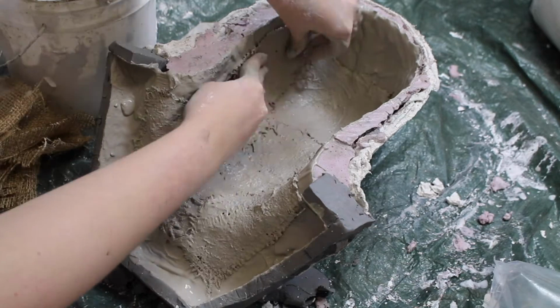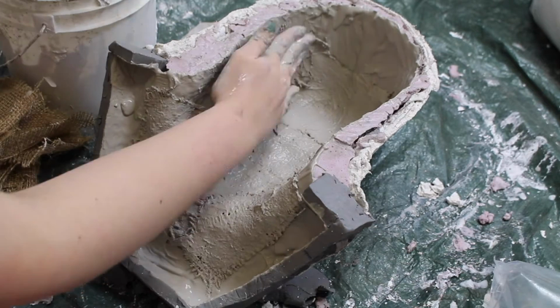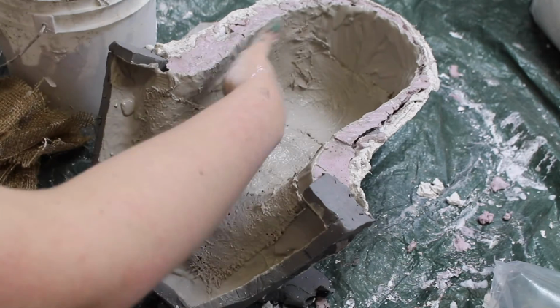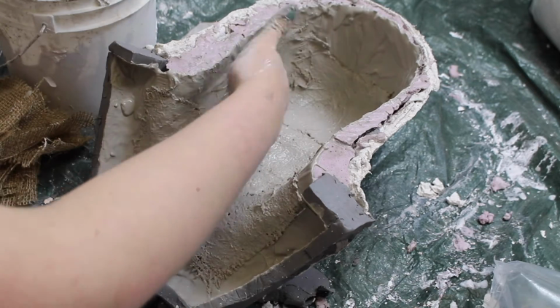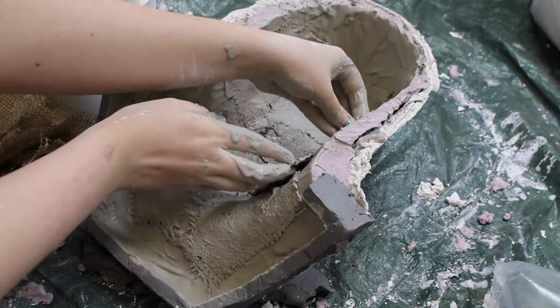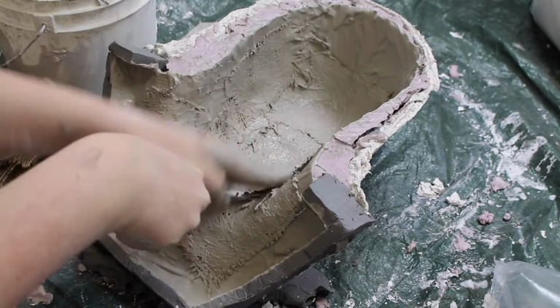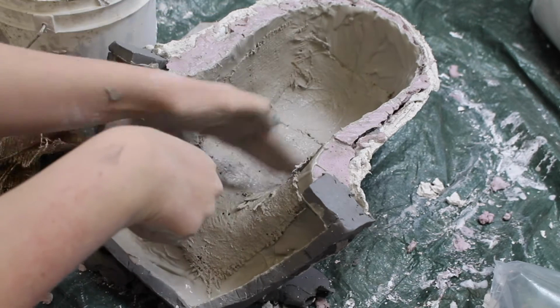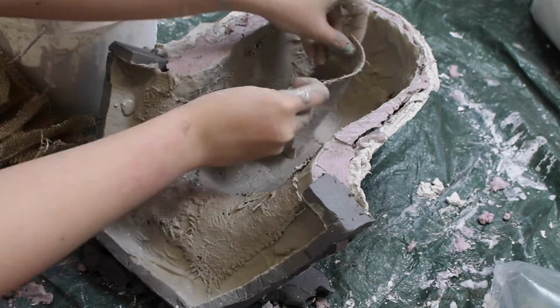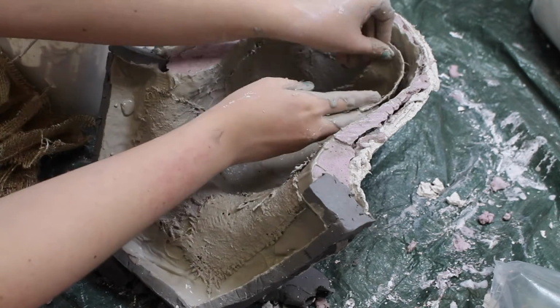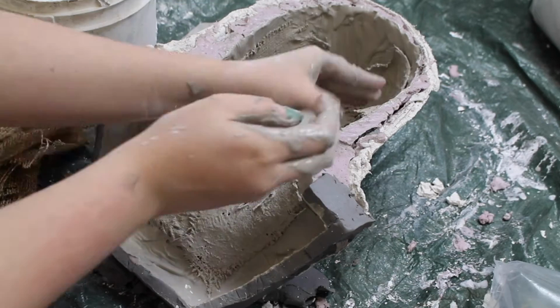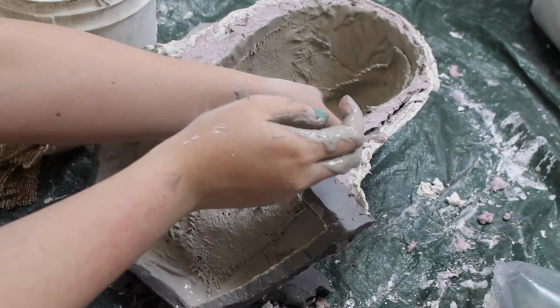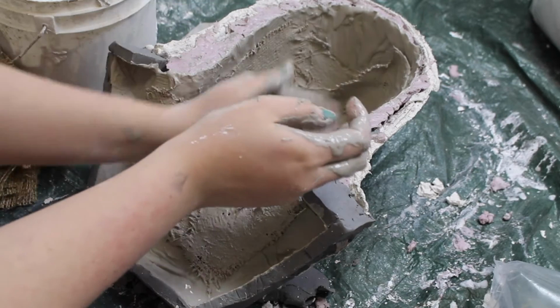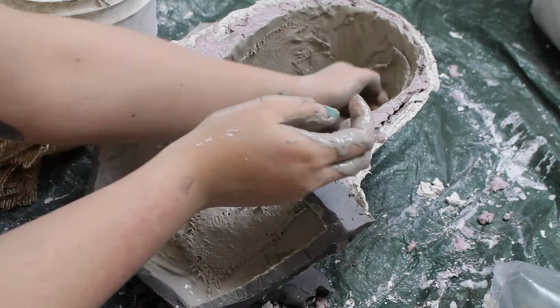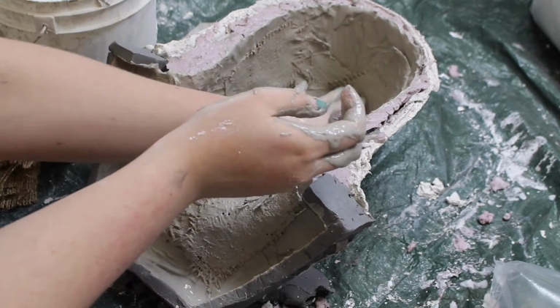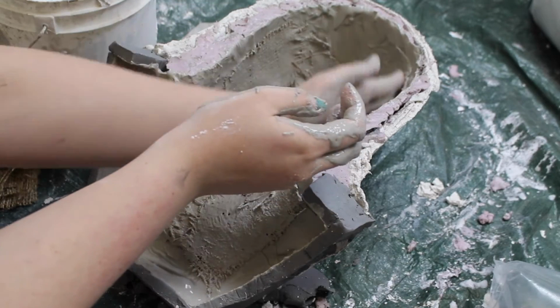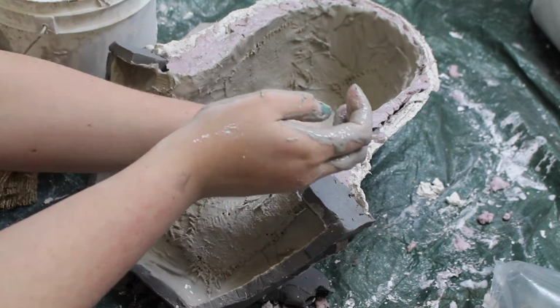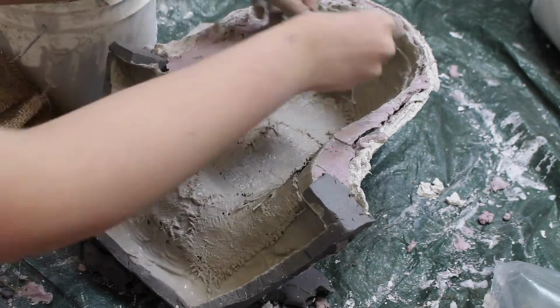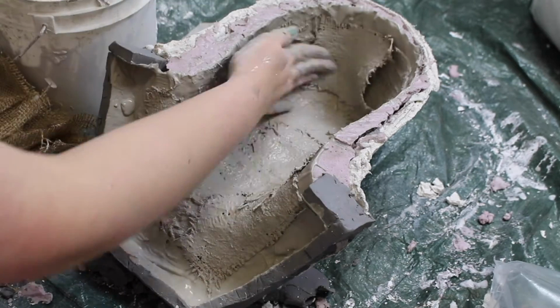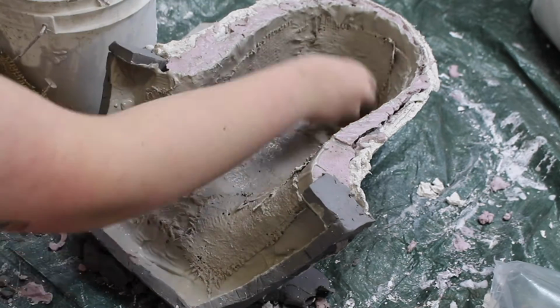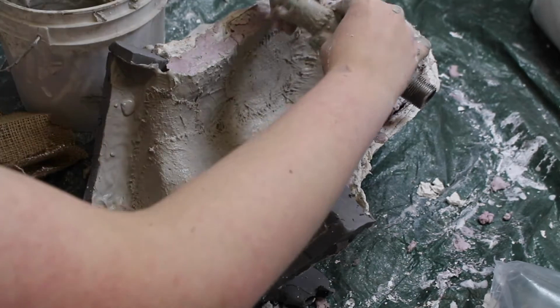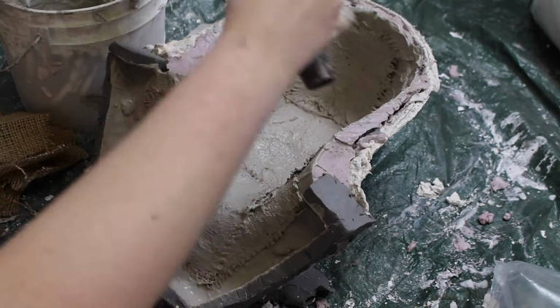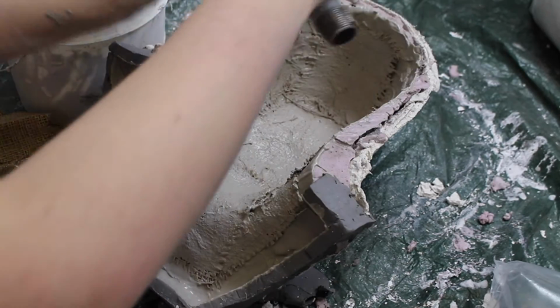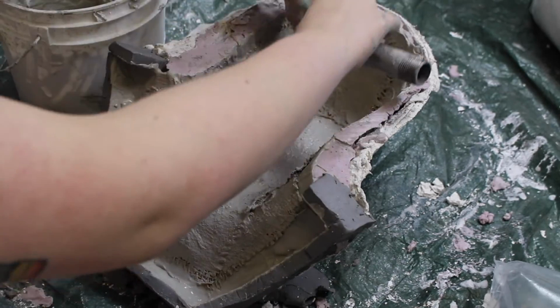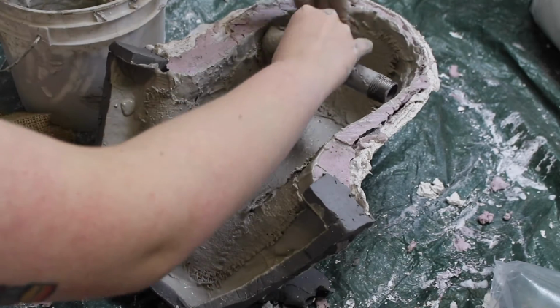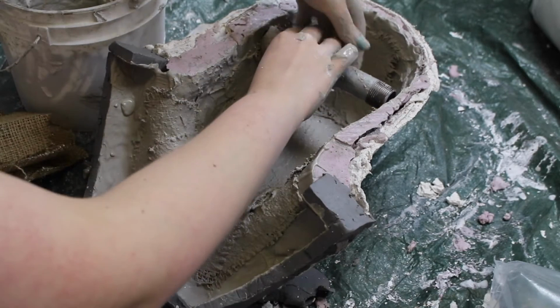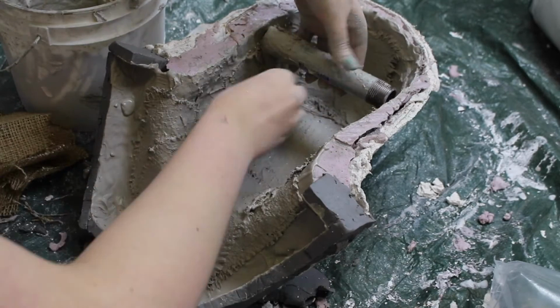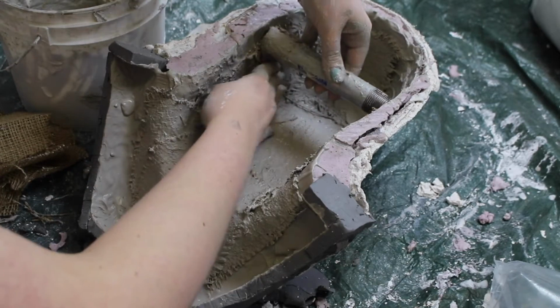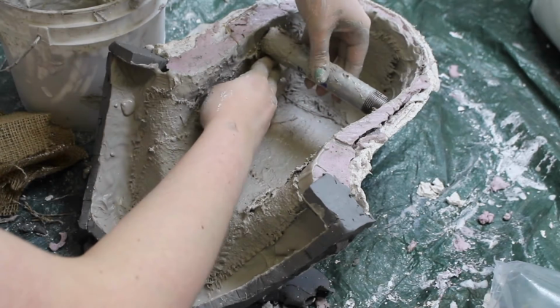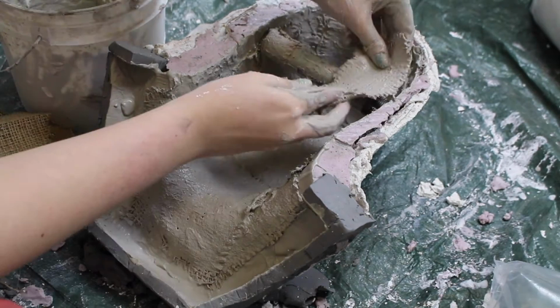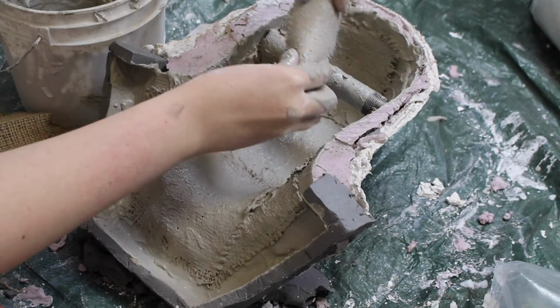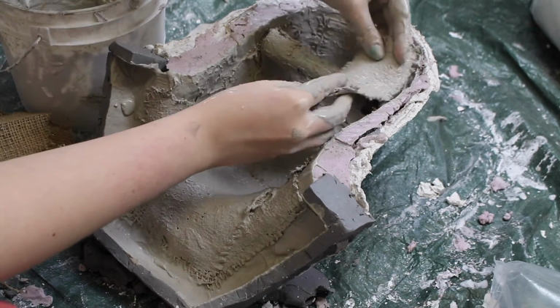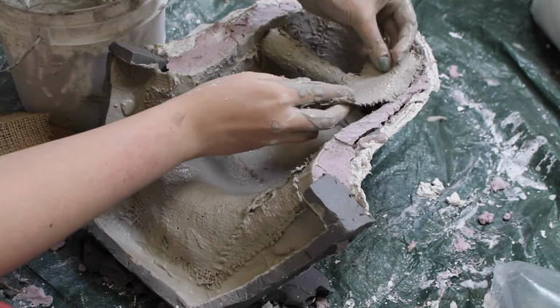Only bring the burlap to about a quarter to half an inch away from the edge. You also use the burlap to insert a steel pipe so you have something to grip when you're popping molds.